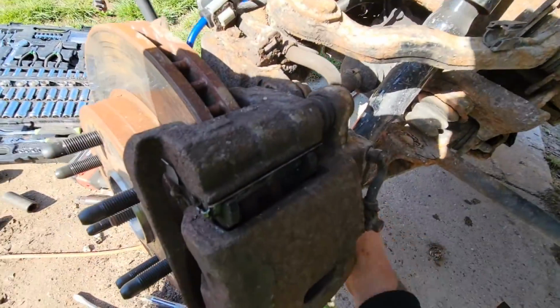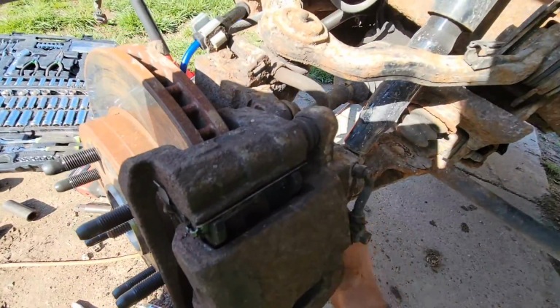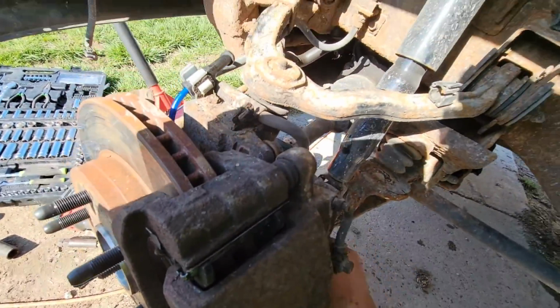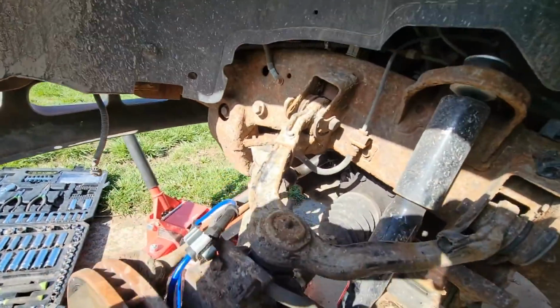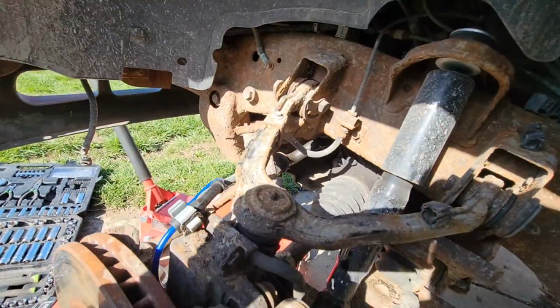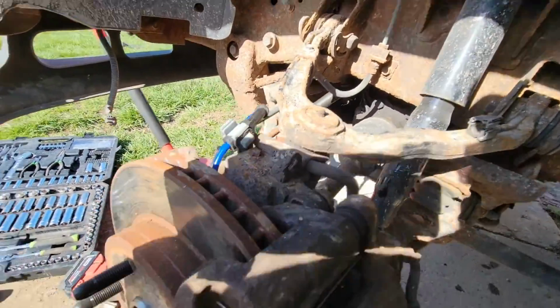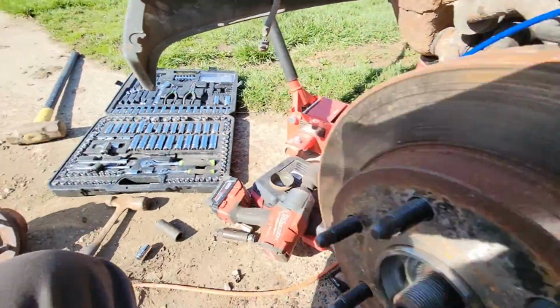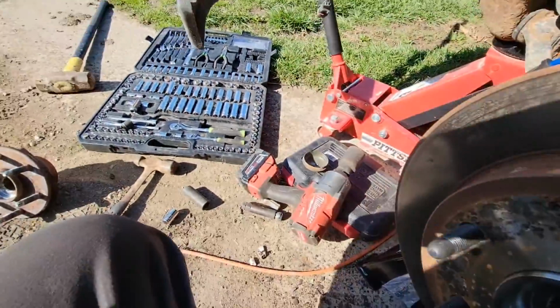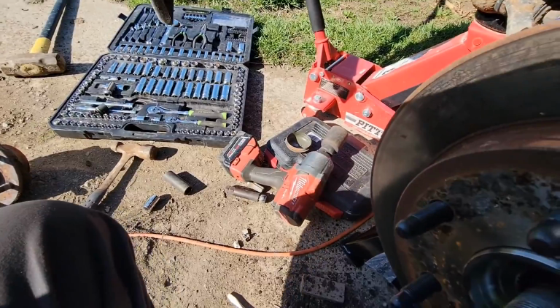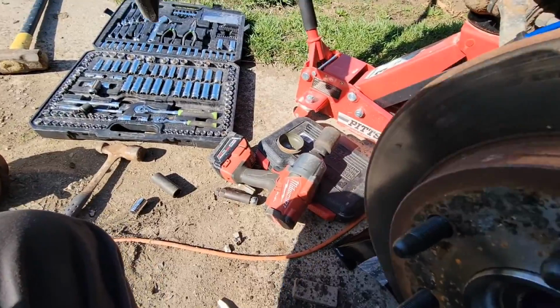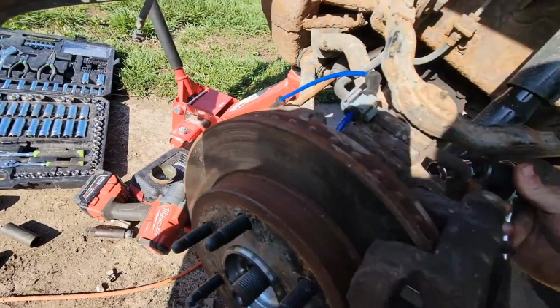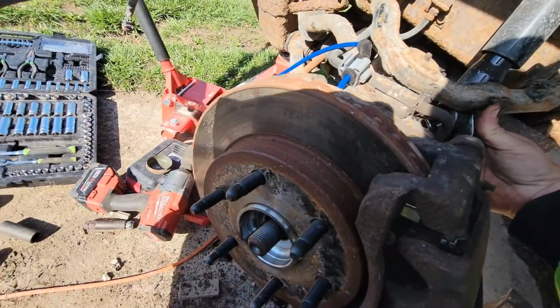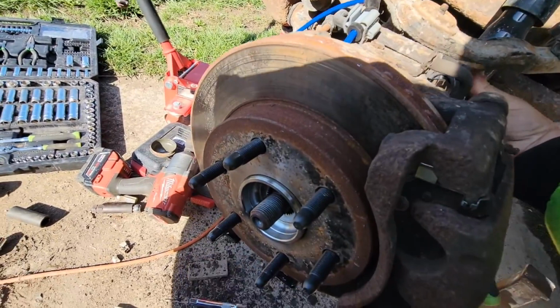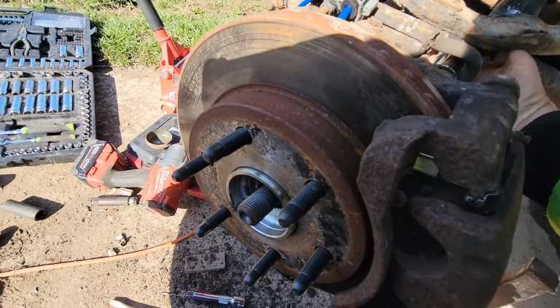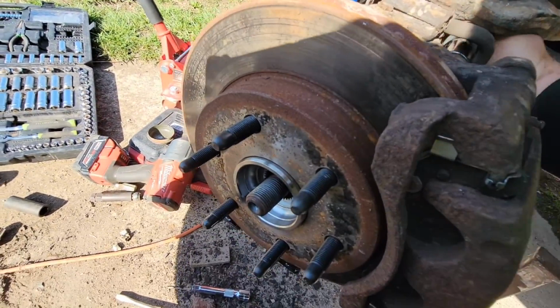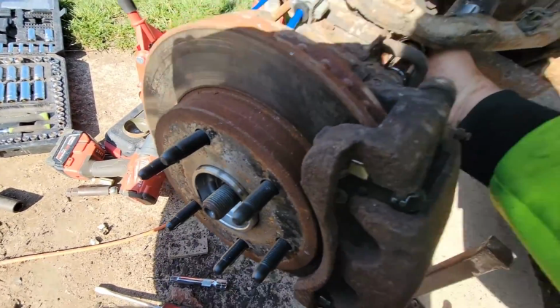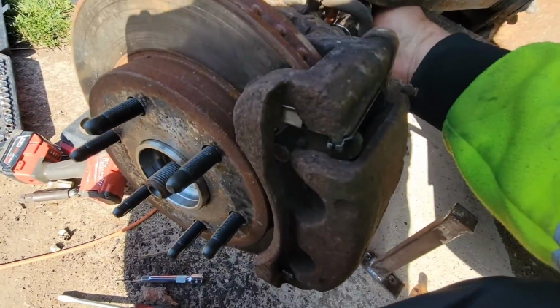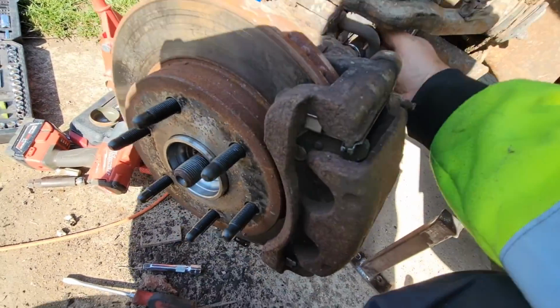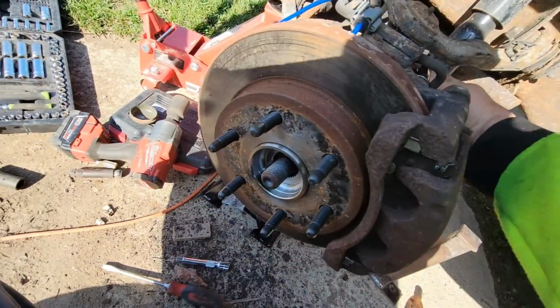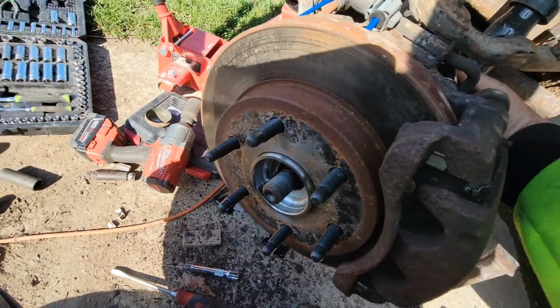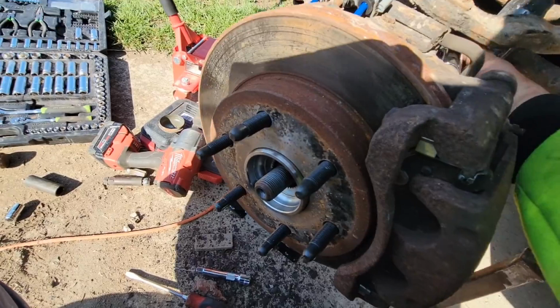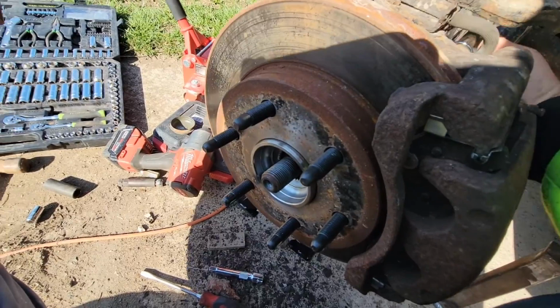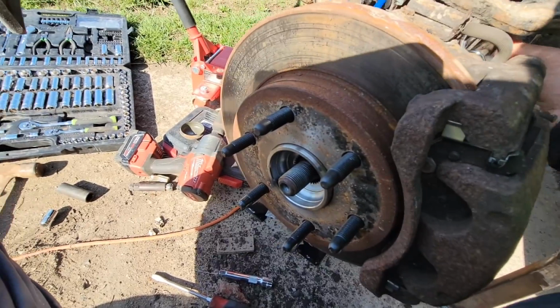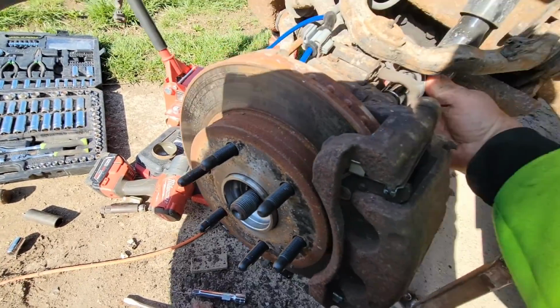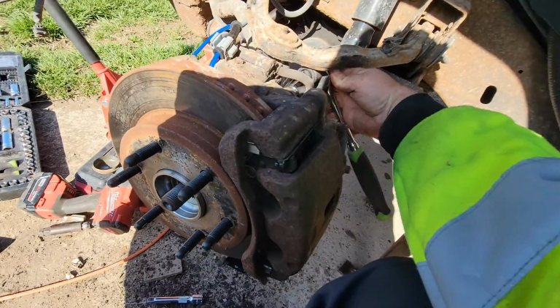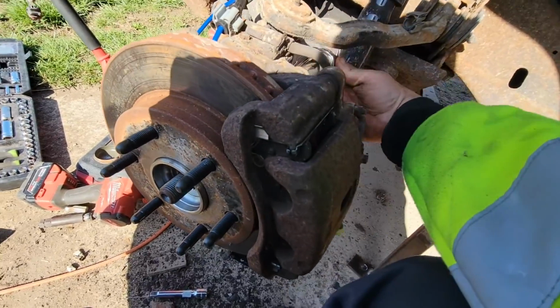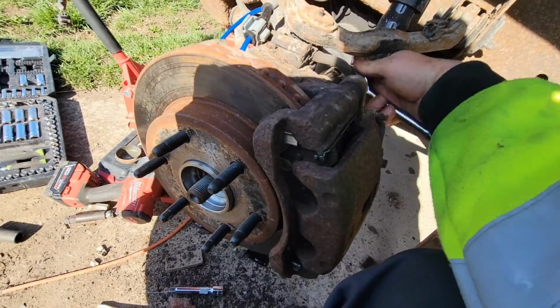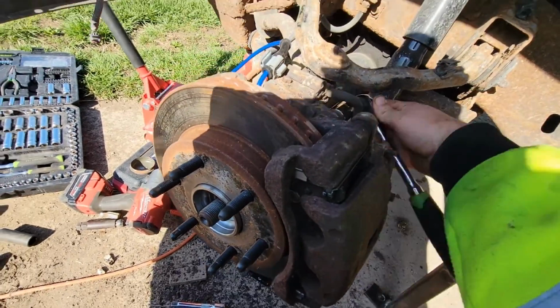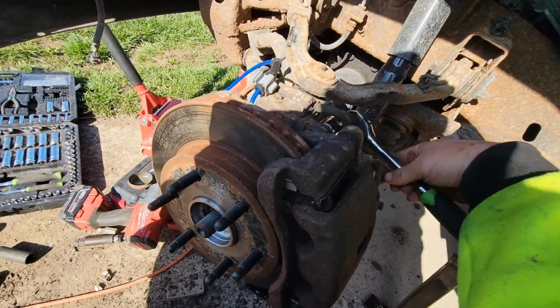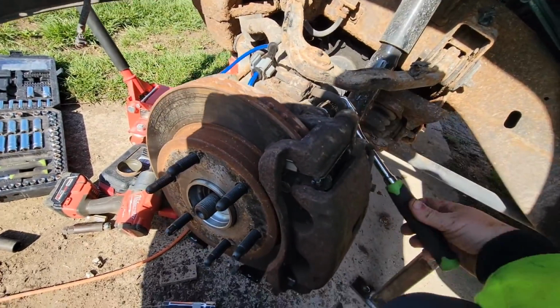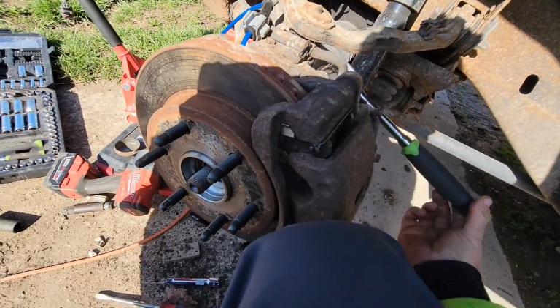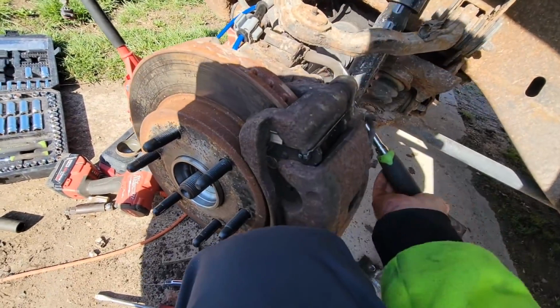Get the caliper bracket tightened back down. As you can see it's way easier going back on. Keep in mind I just did a bunch of work to this — it's got 300,000 miles on it, but you know what, it runs good.